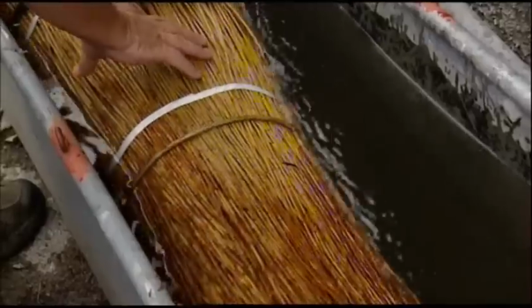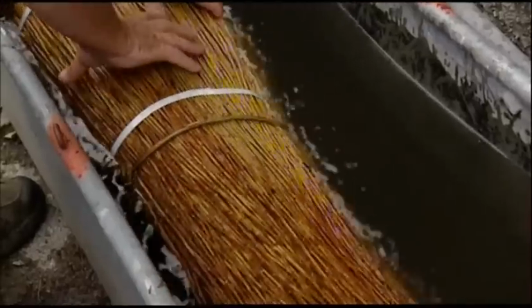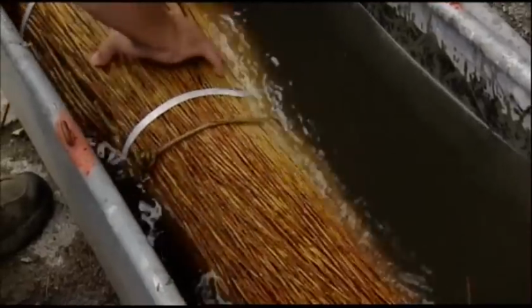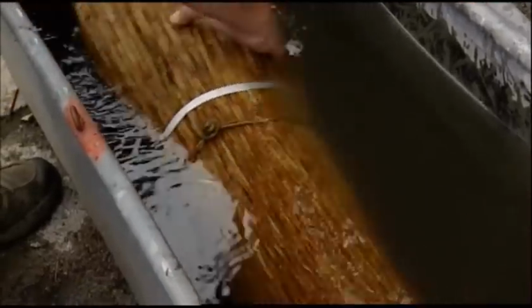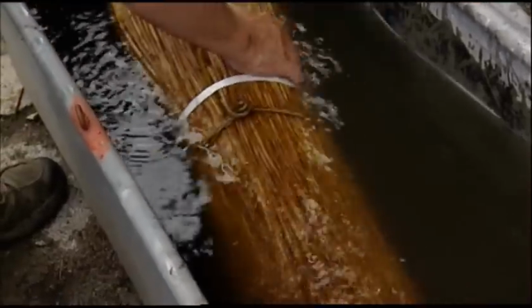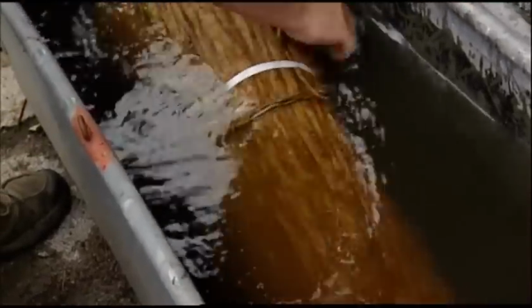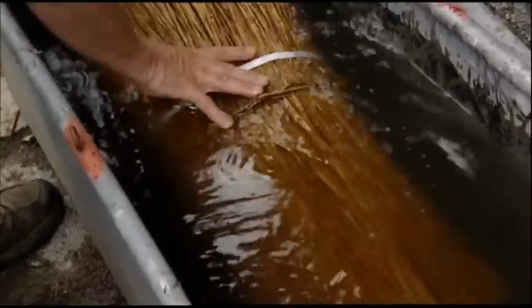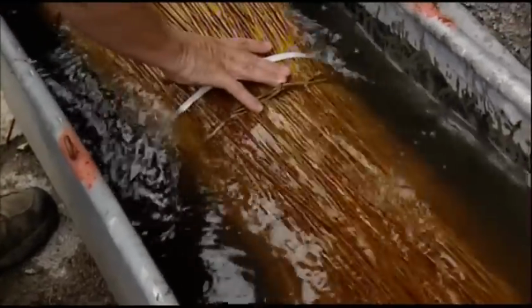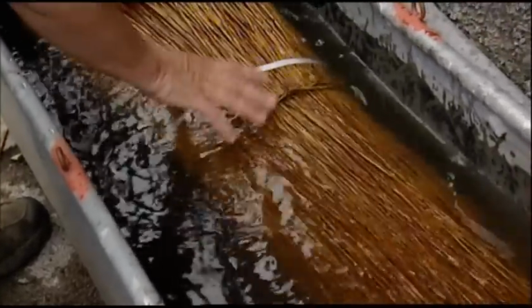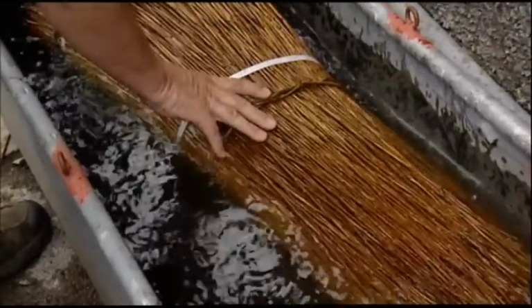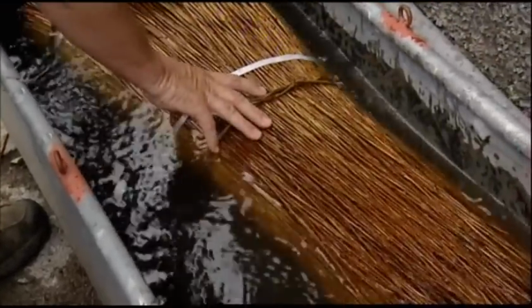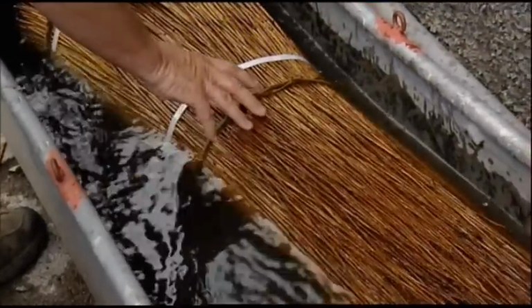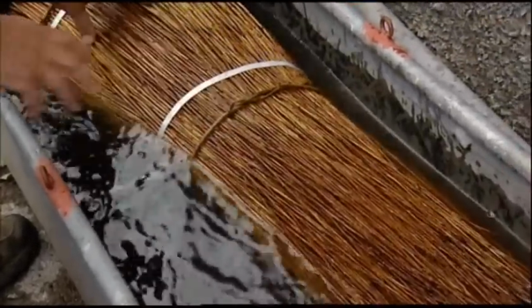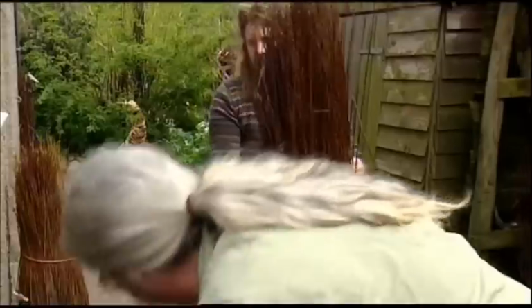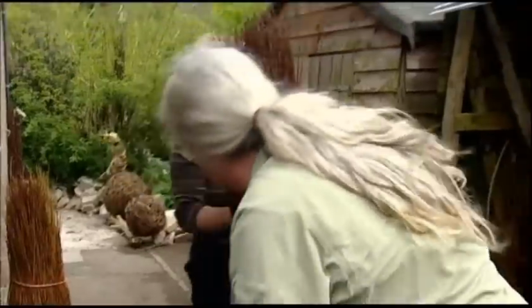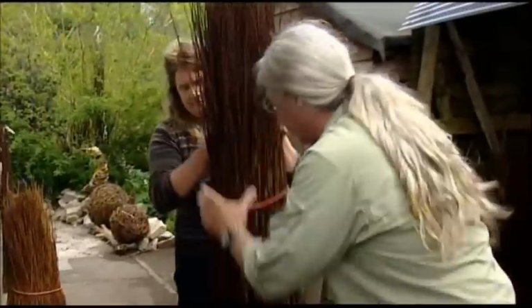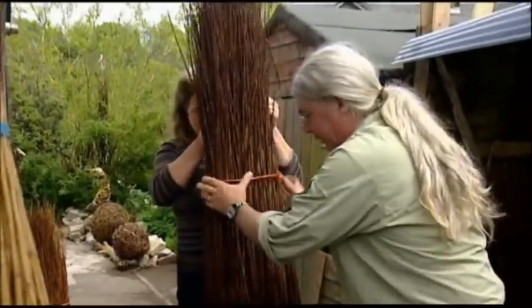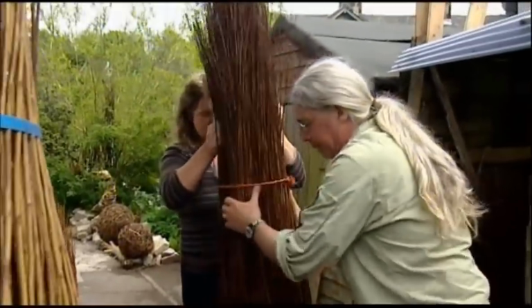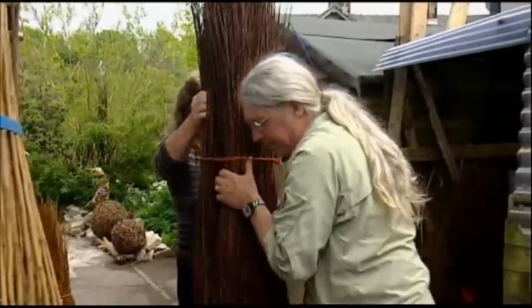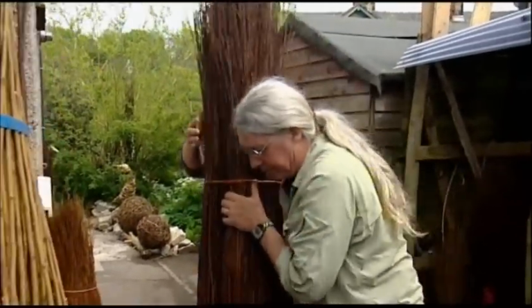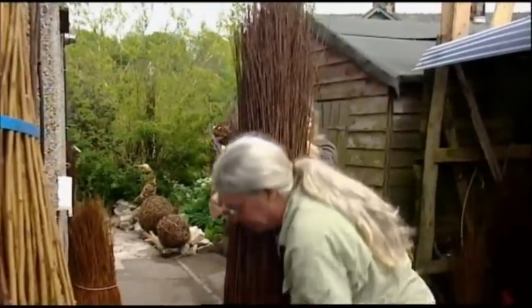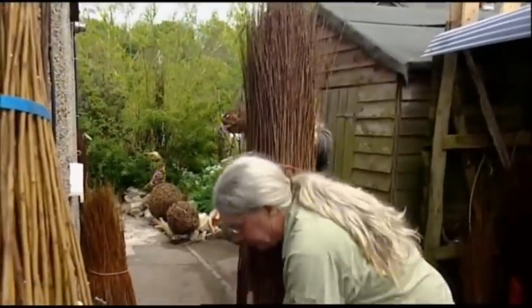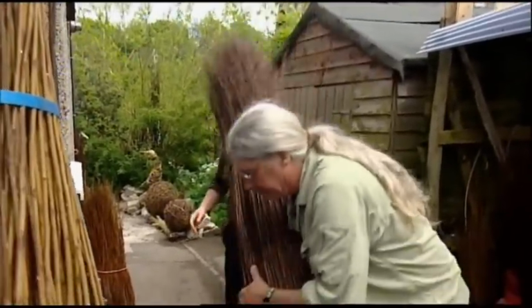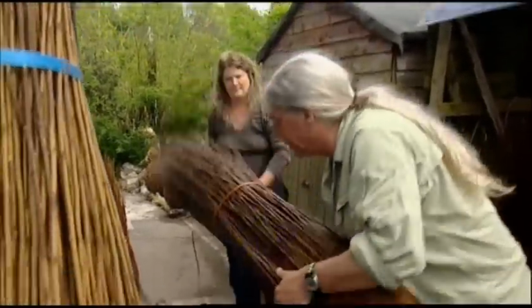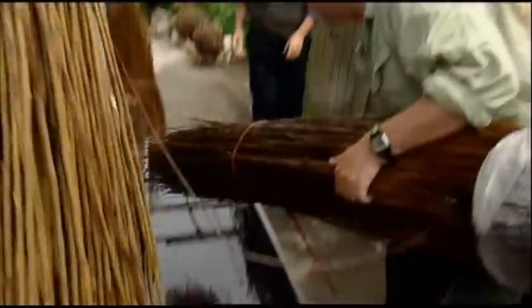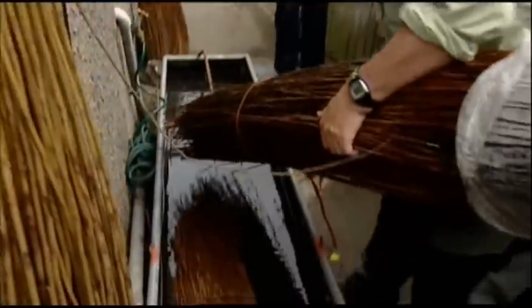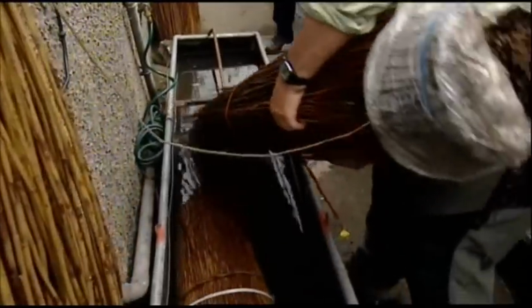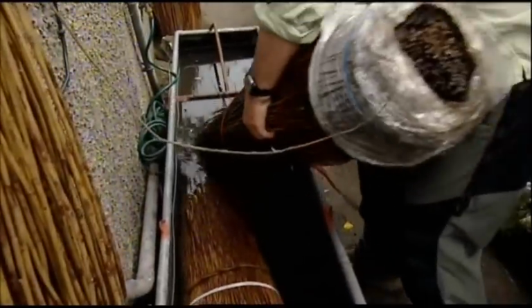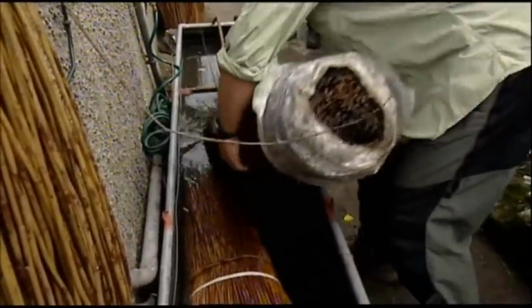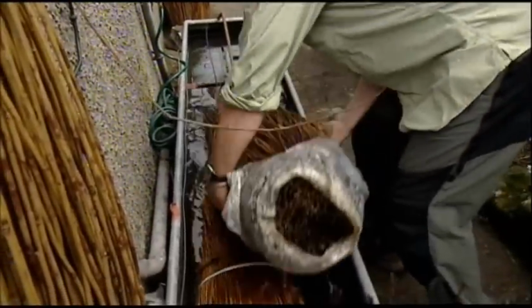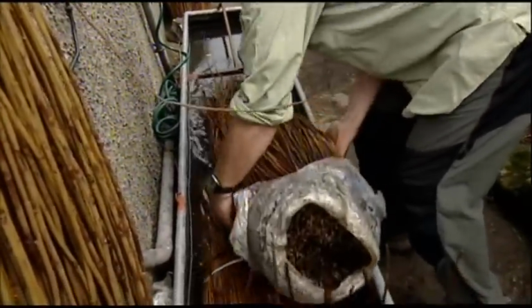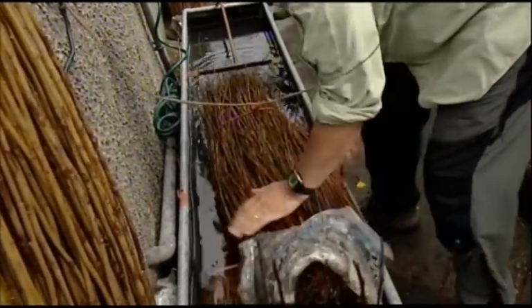It started for Steve 20 years ago when an old farmer from Longtown taught him how to weave baskets. That led on to sculptures, which are now widely commissioned and have even appeared at the Chelsea Flower Show.